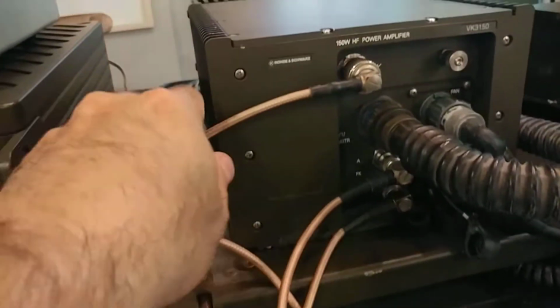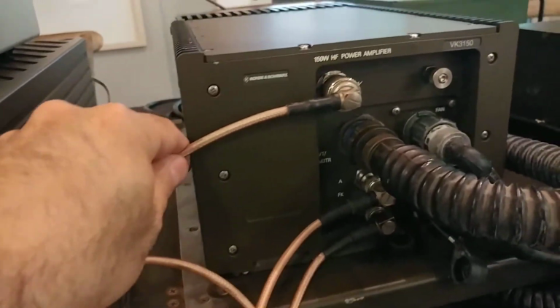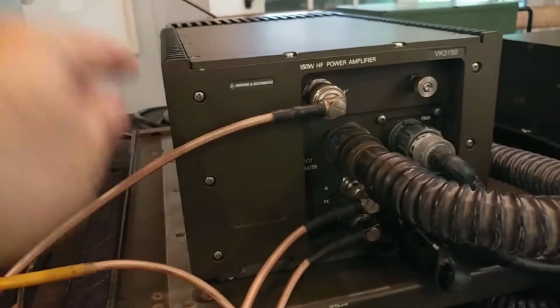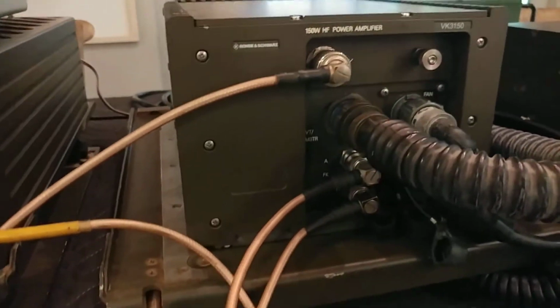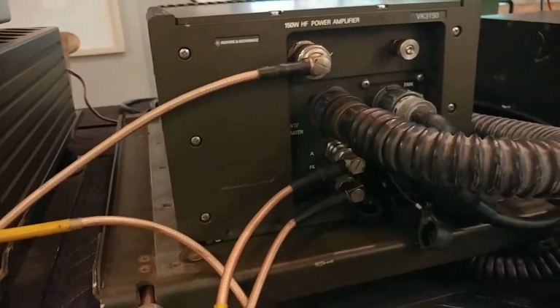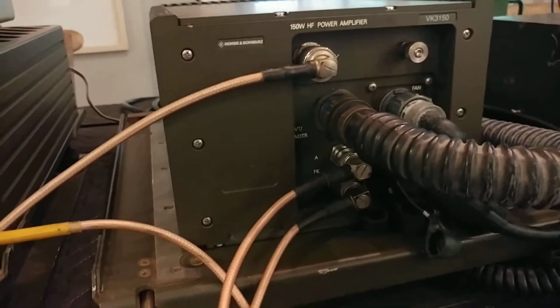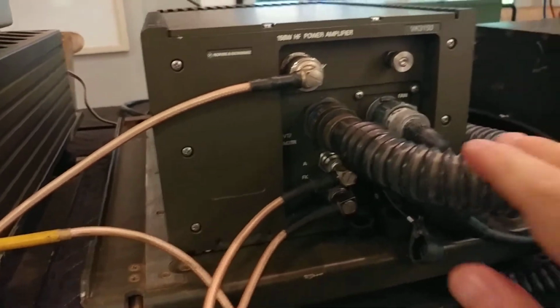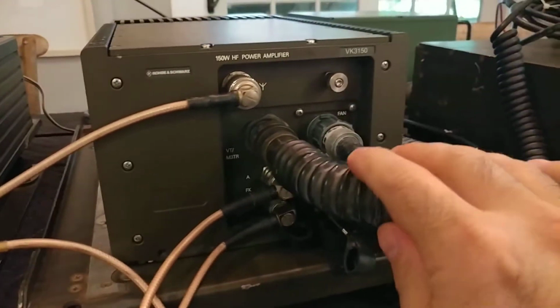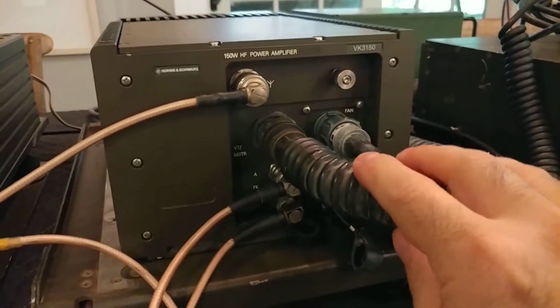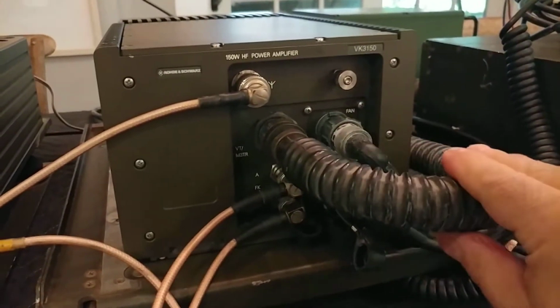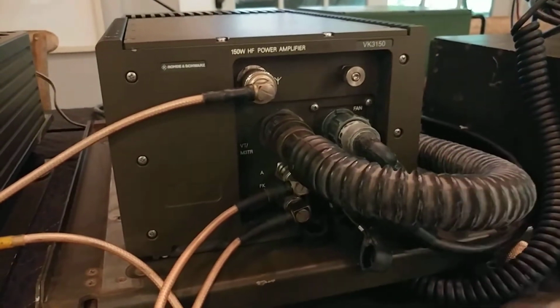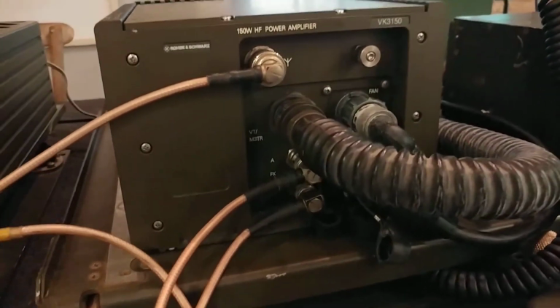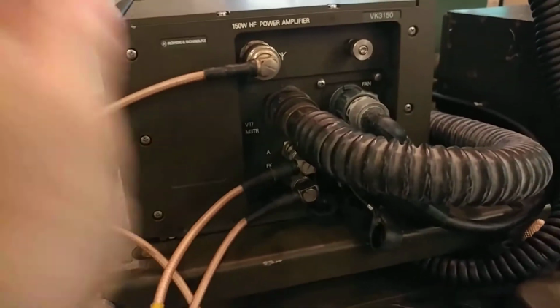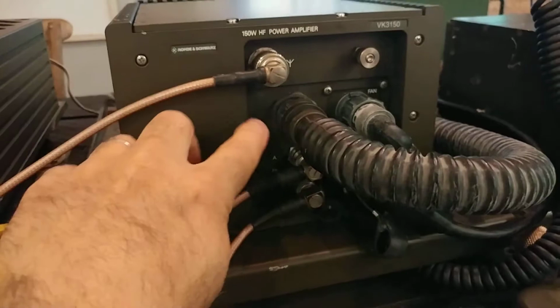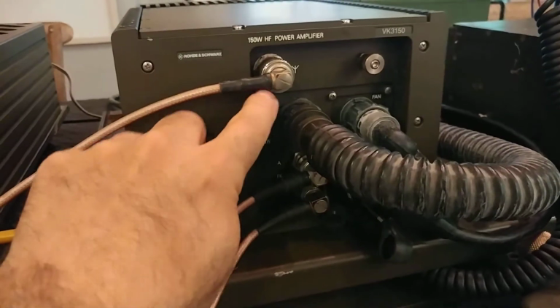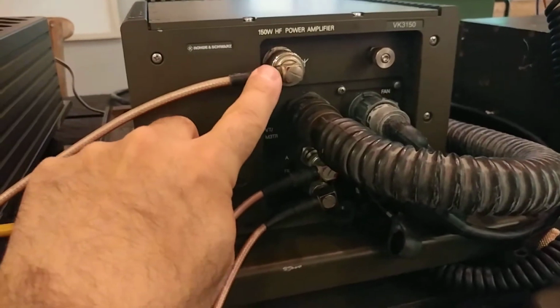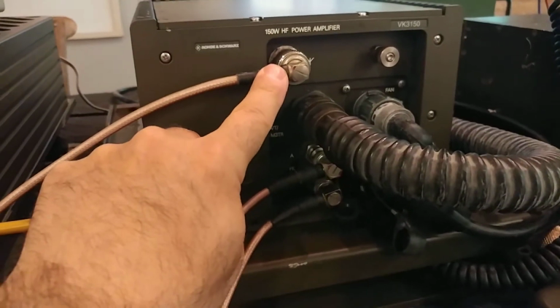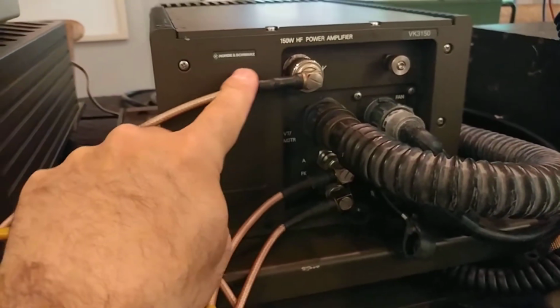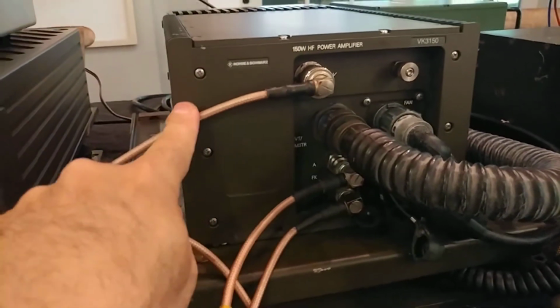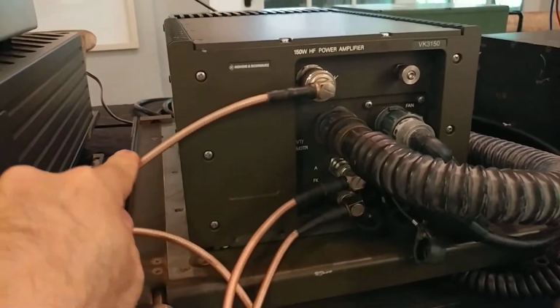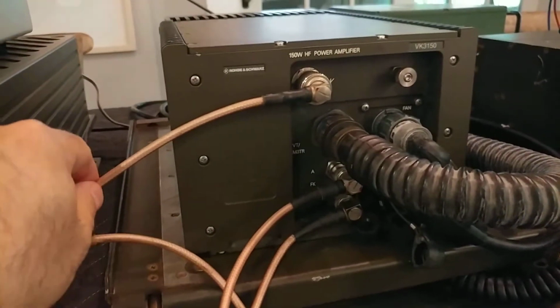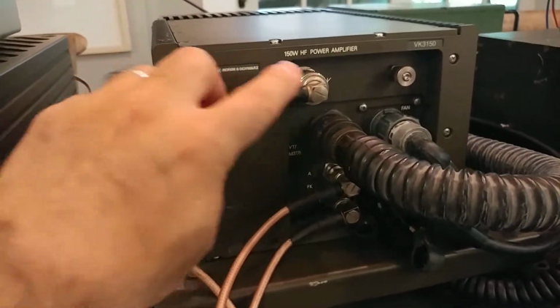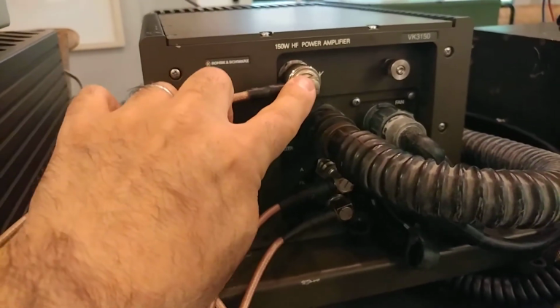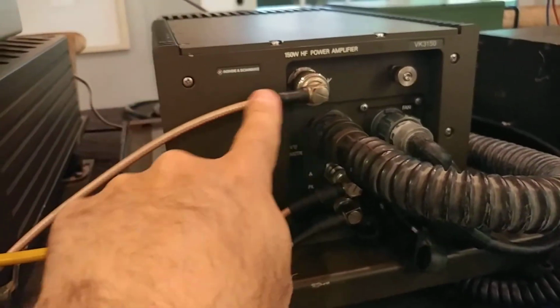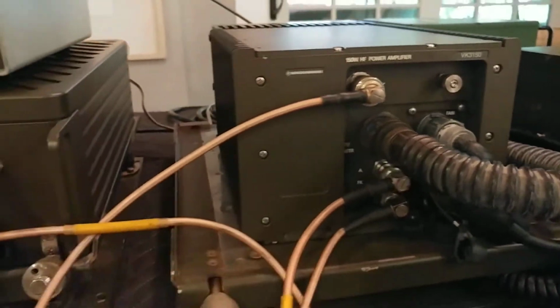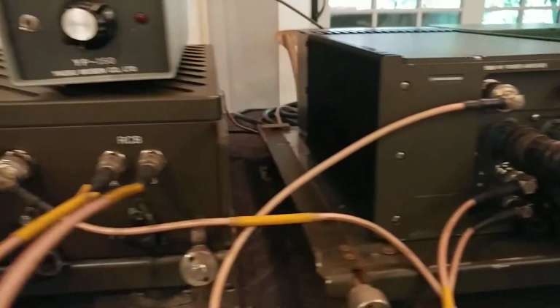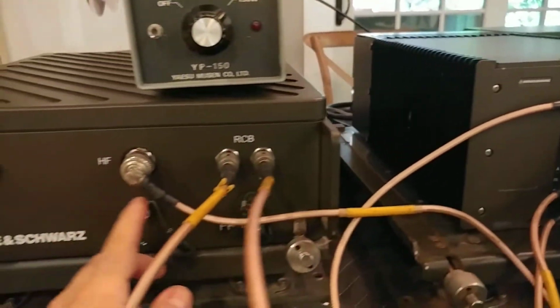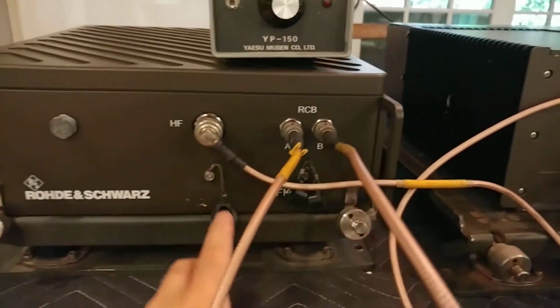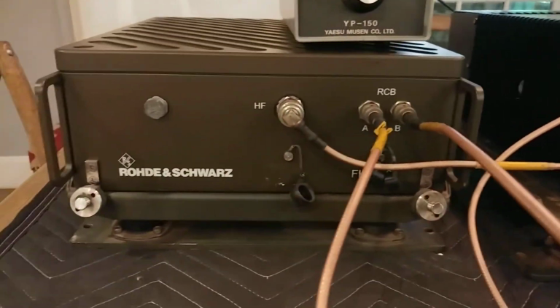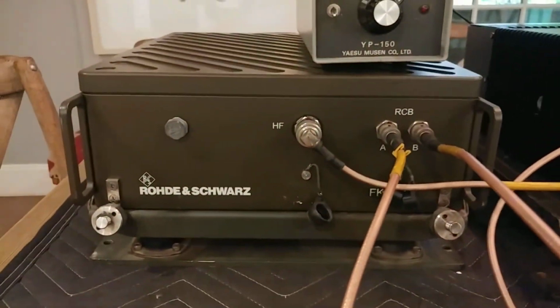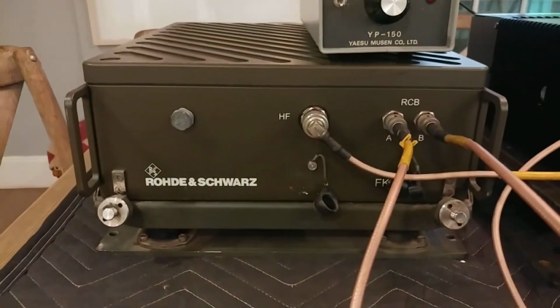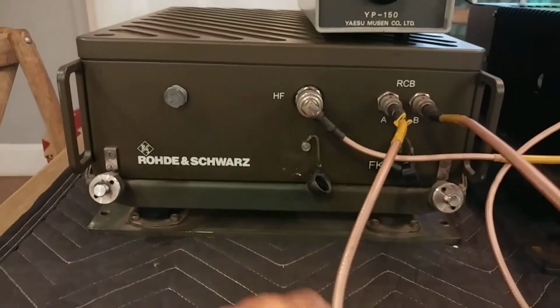The HF input signal into the amp comes through this assembly, and the HF output — the 150 or 100-watt signal — comes out here through an N connector. Now let's take a look at the ATU.